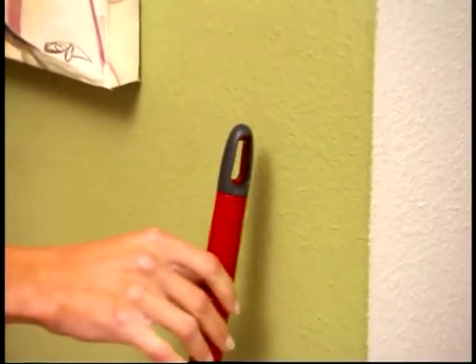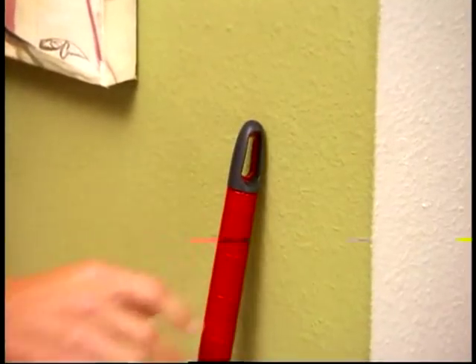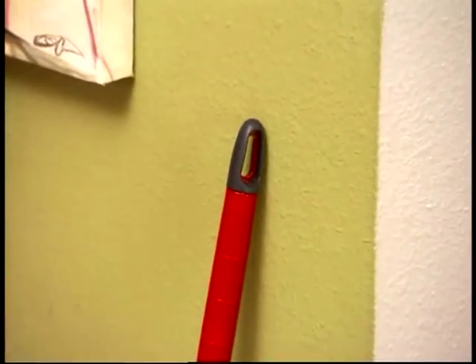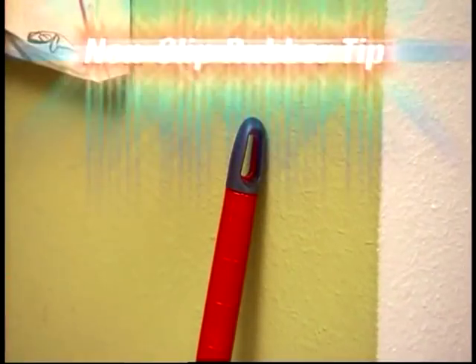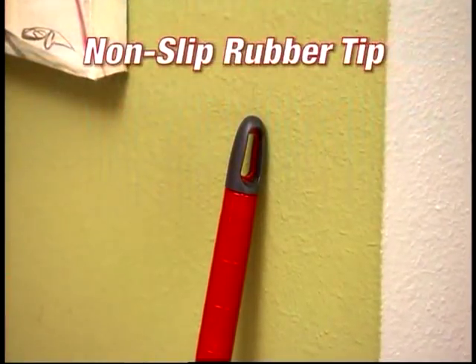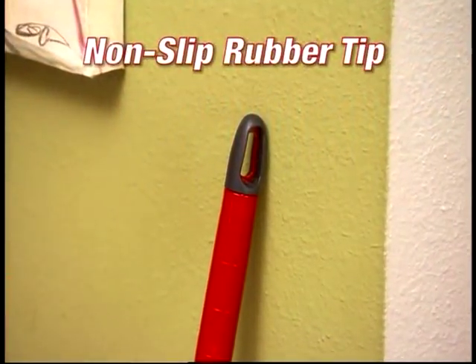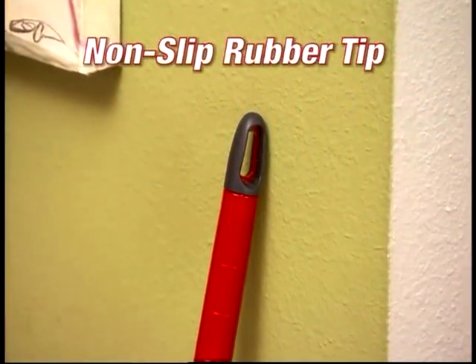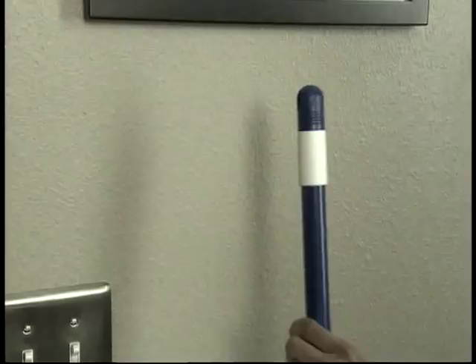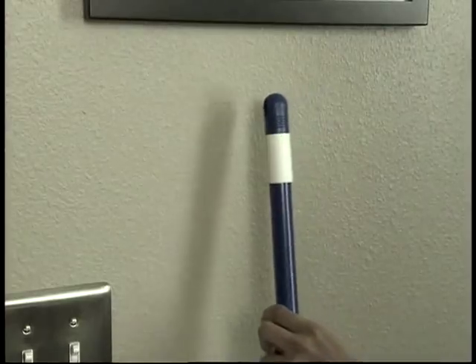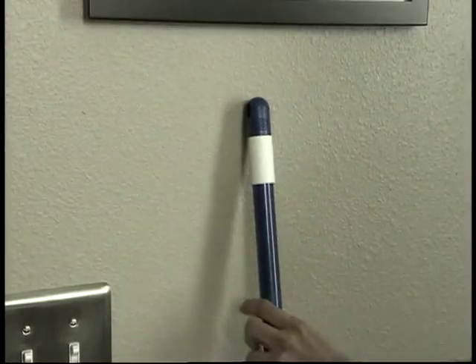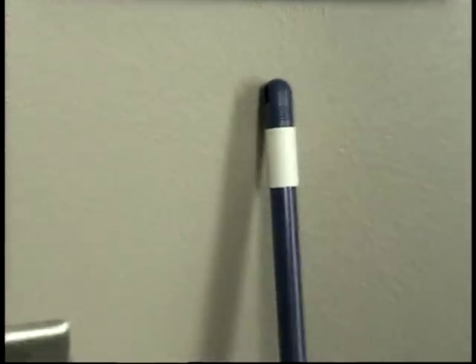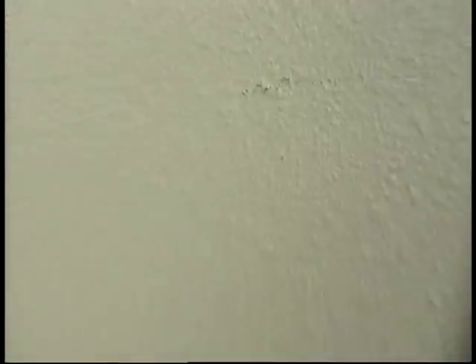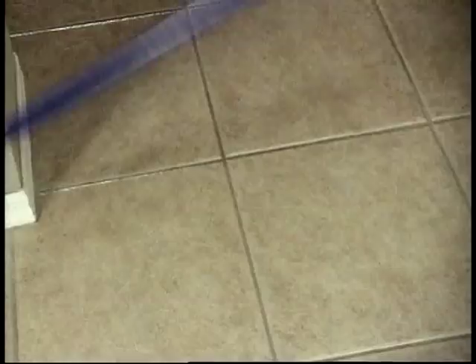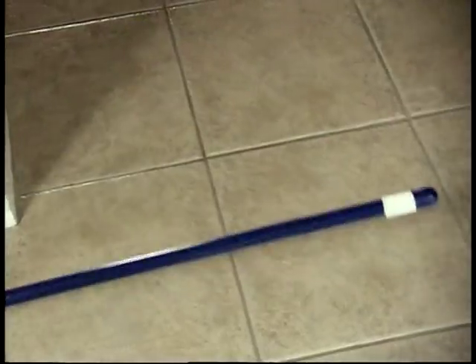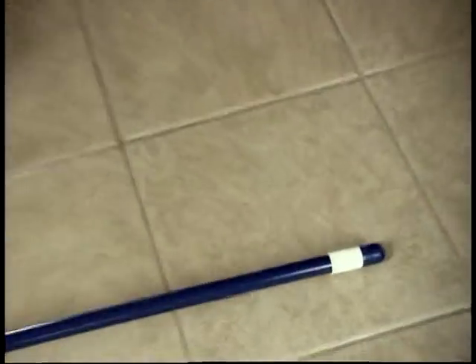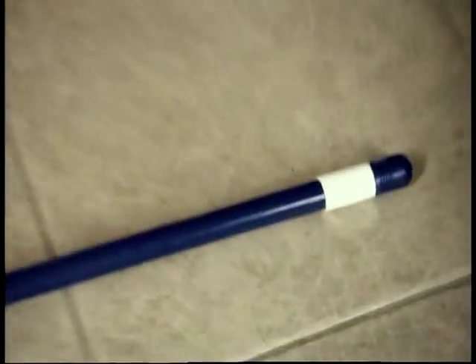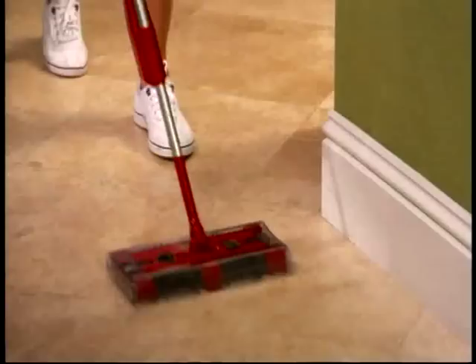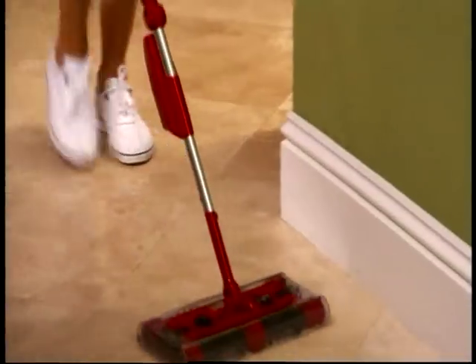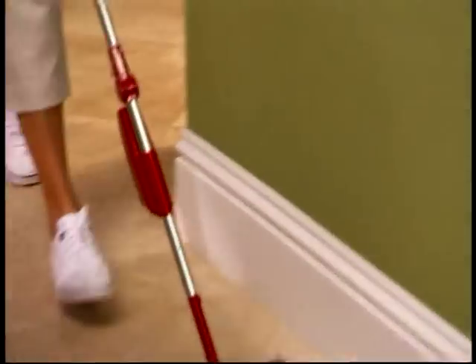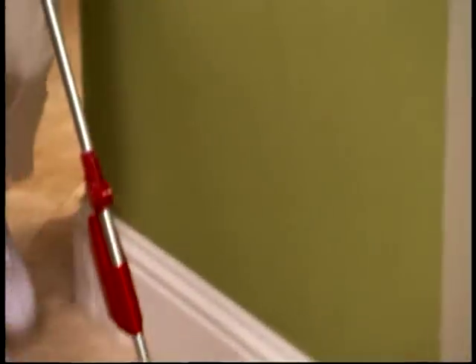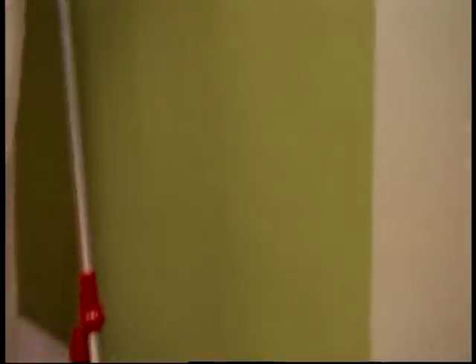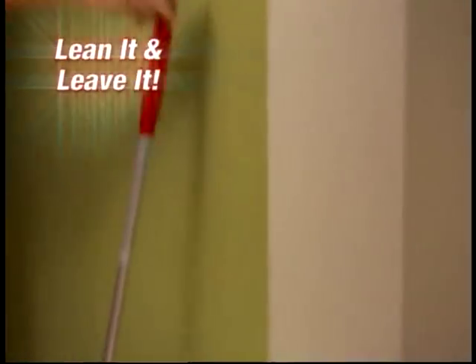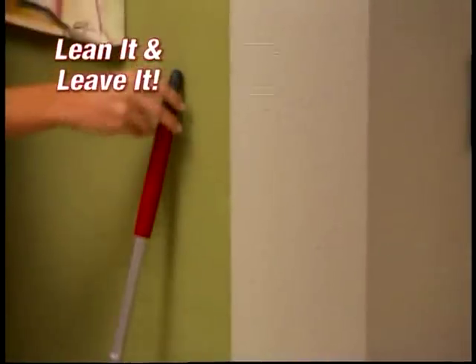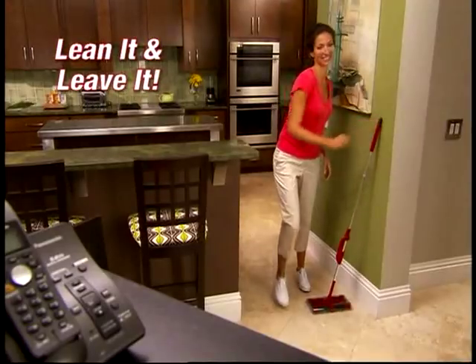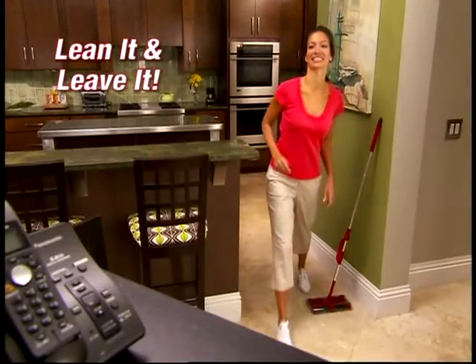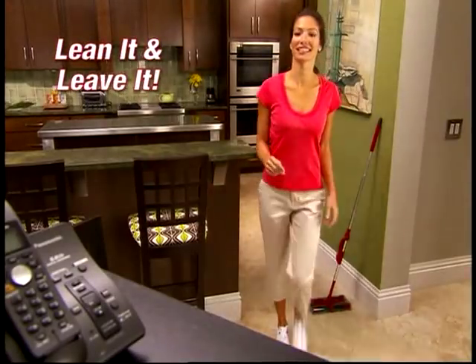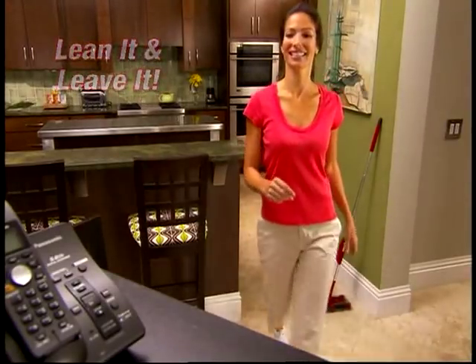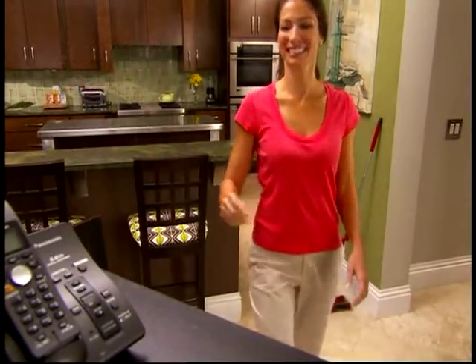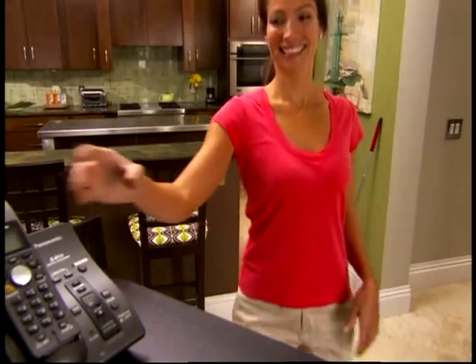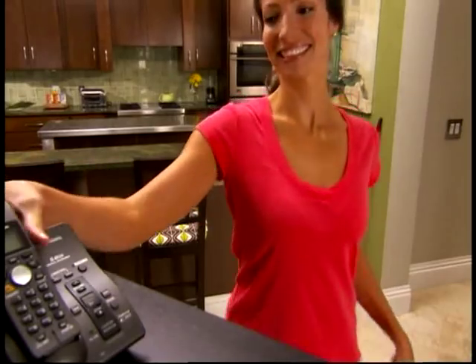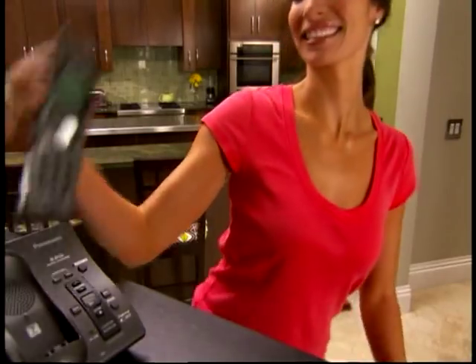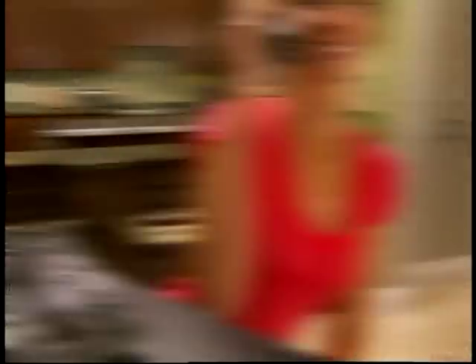The G2 also features the non-slip rubber tip. Other handles fall to the ground if you lean them against a wall, but with the G2, you can lean it and leave it. It won't slip, and it doesn't scratch.